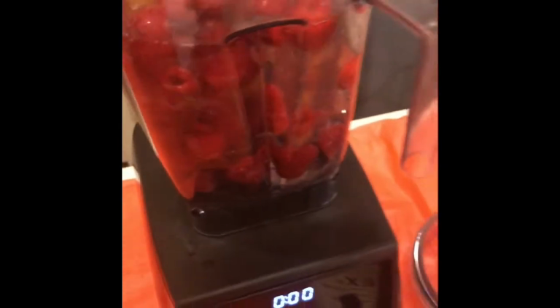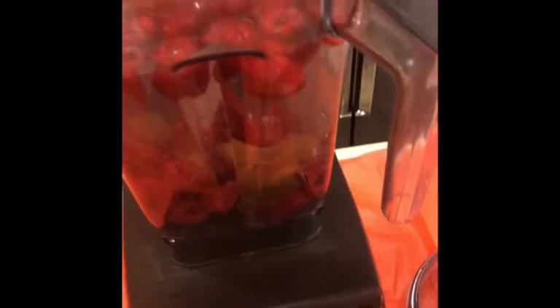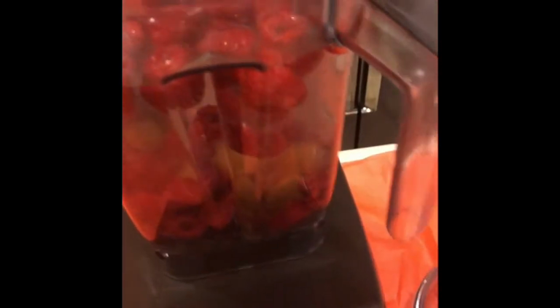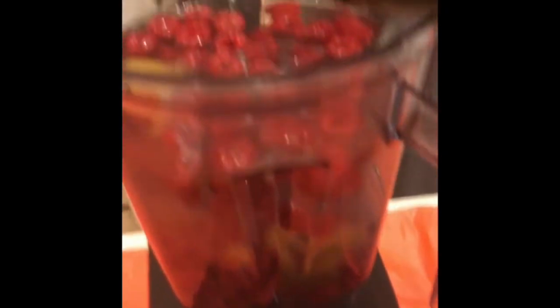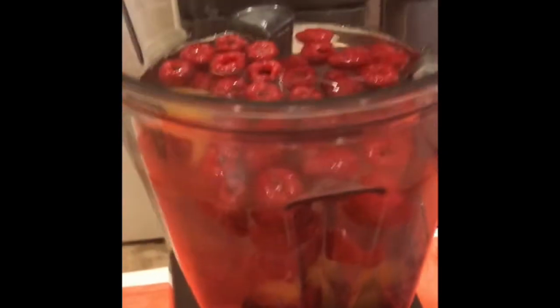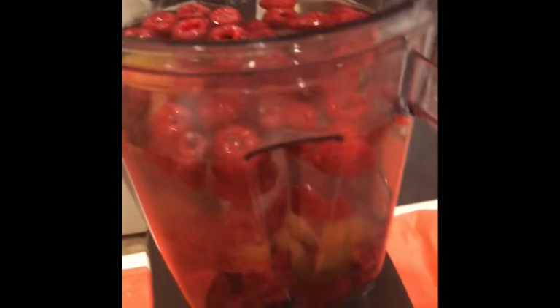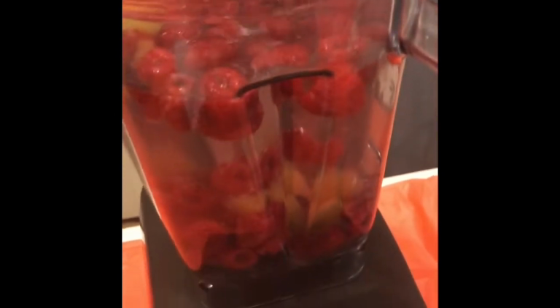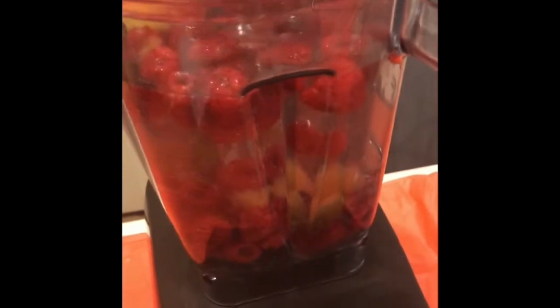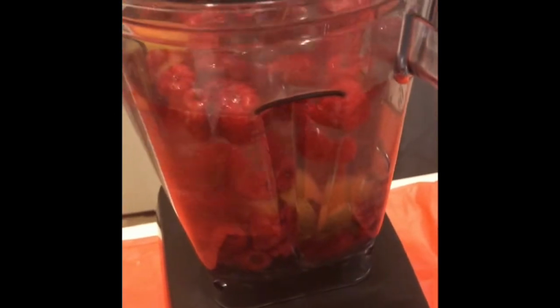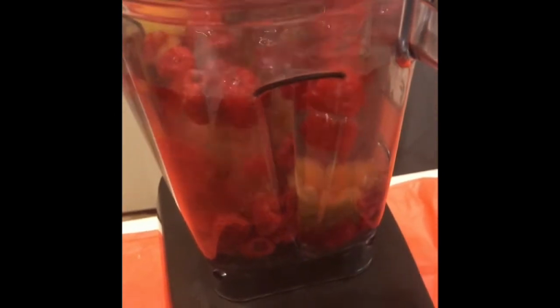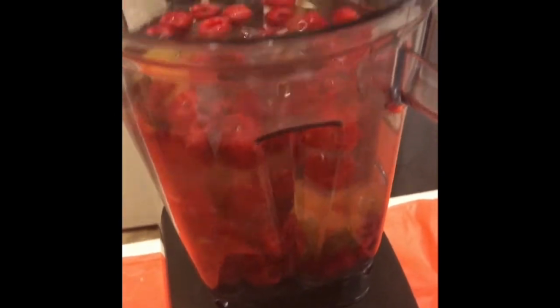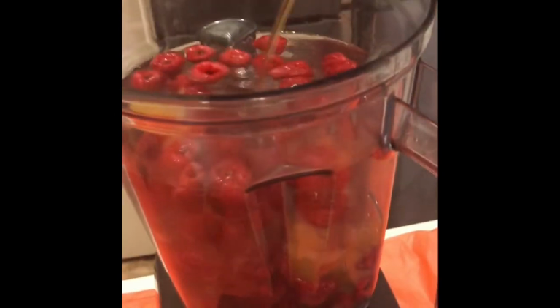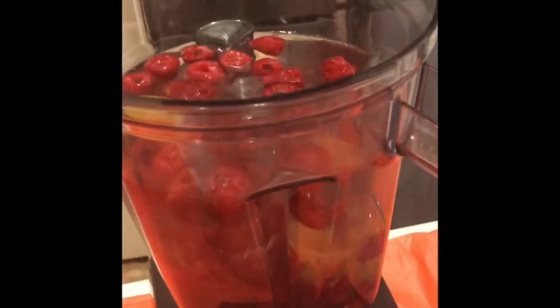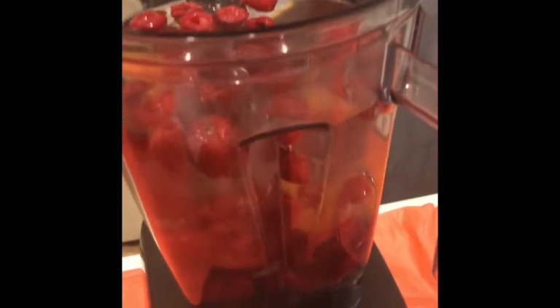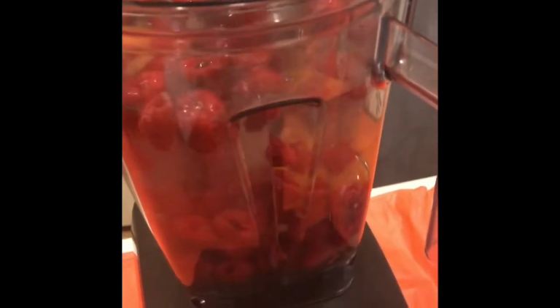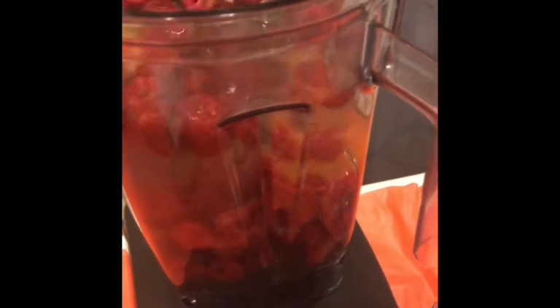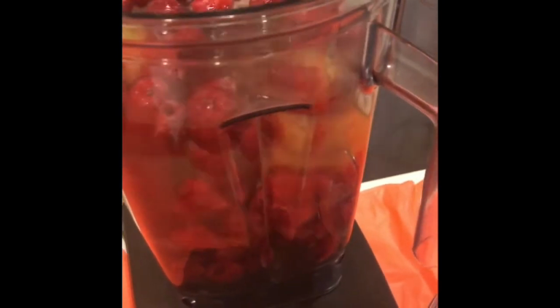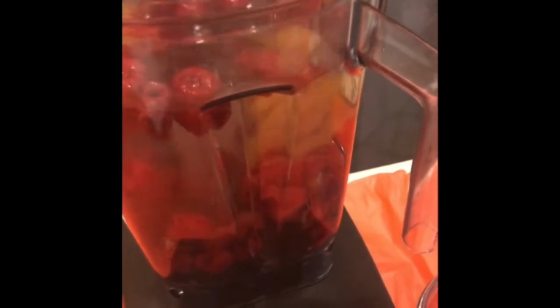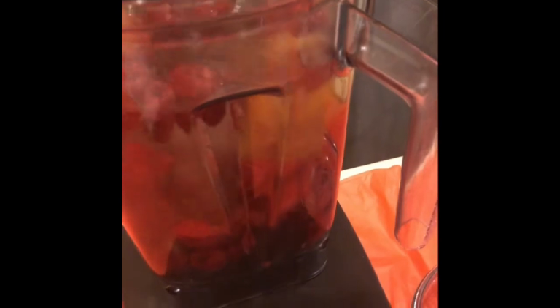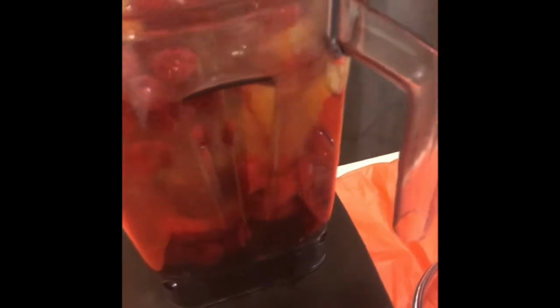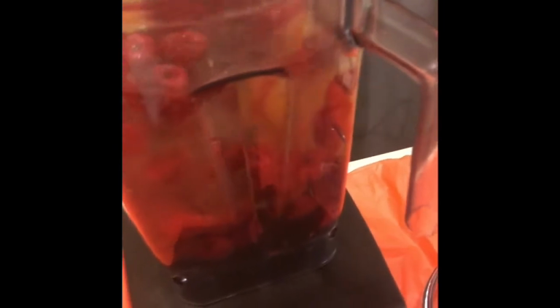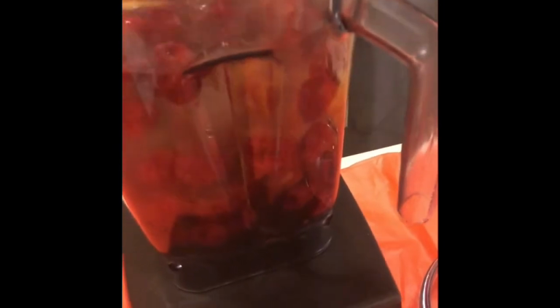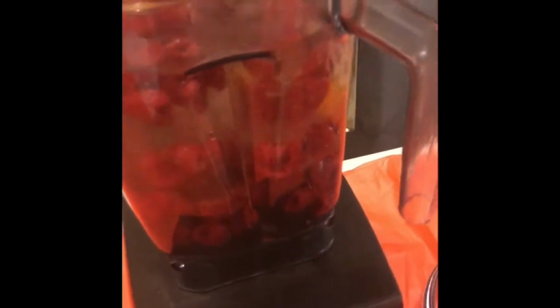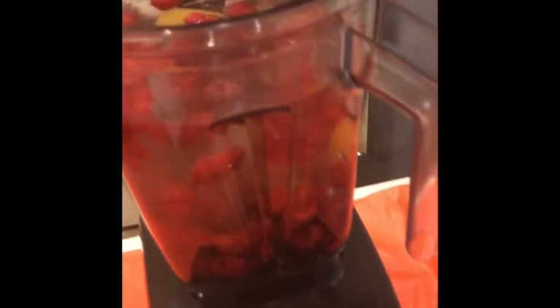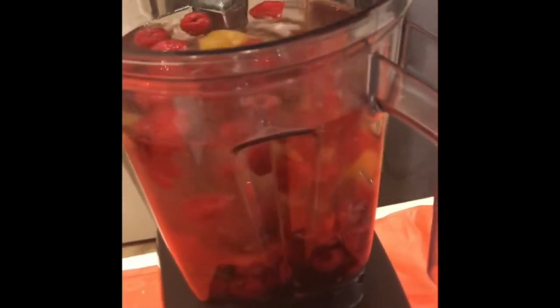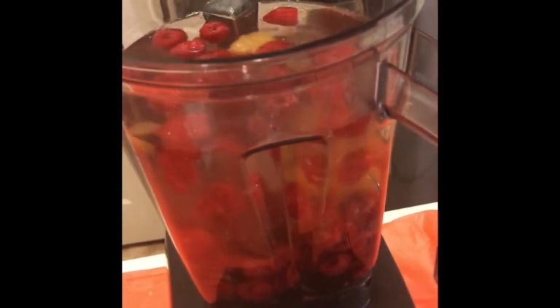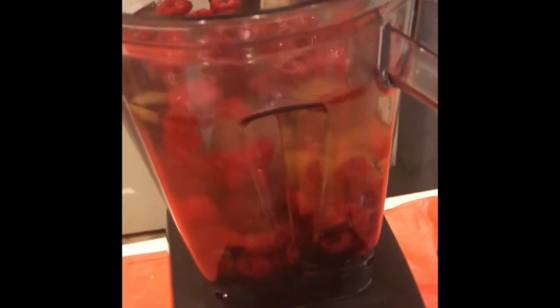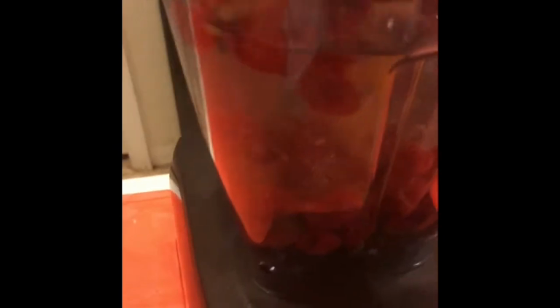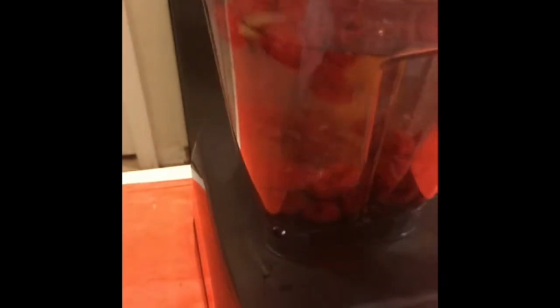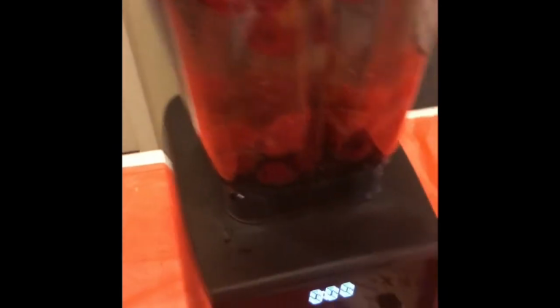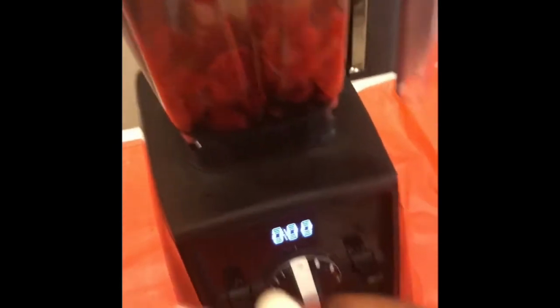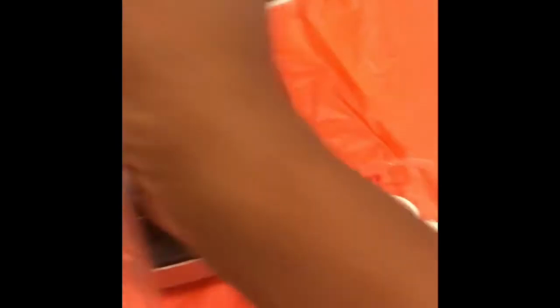You can sweeten it to your taste. I like mine pretty sweet, so it just depends. You can taste it to see if you like it, and if not, add some more. Then we're going to blend this up.